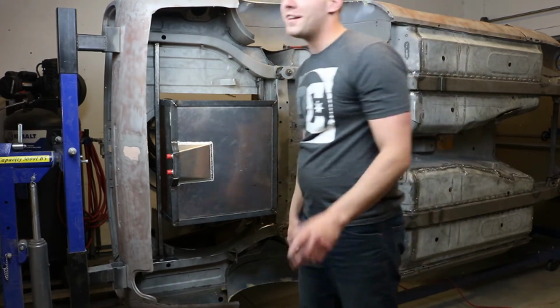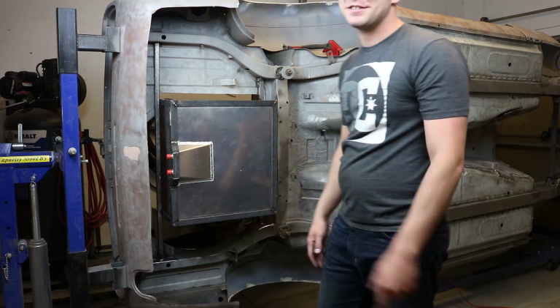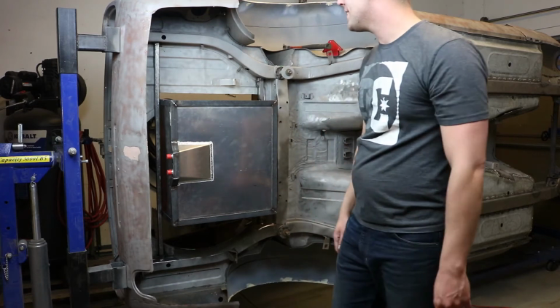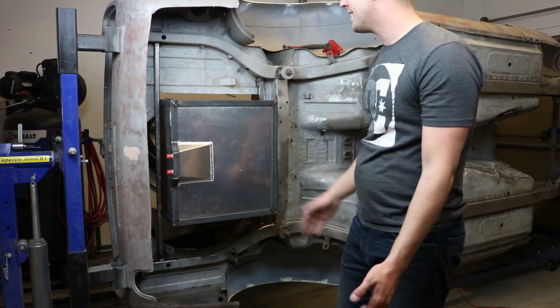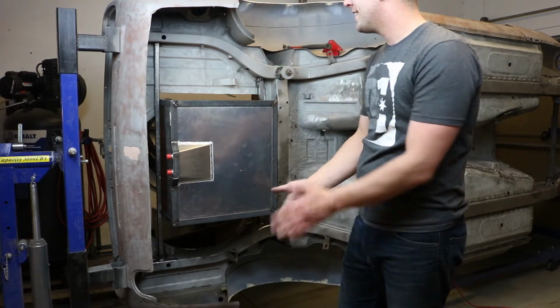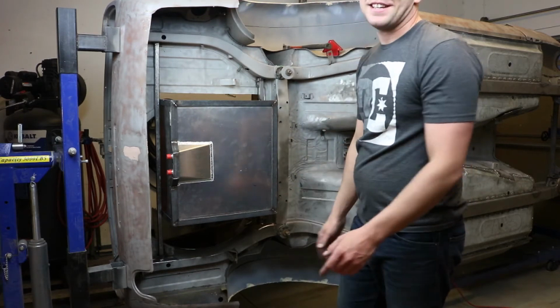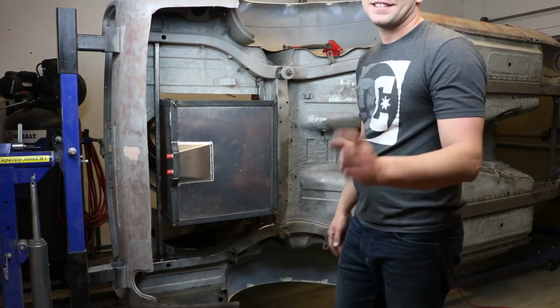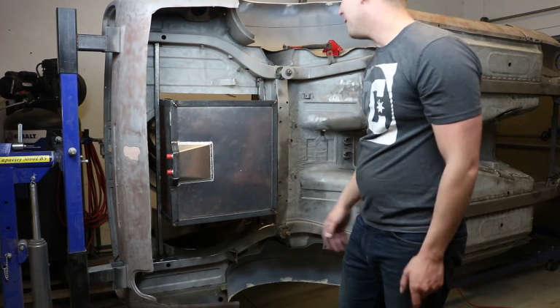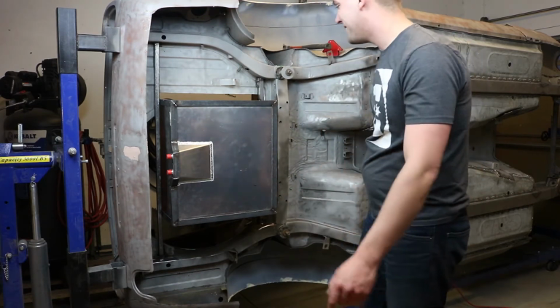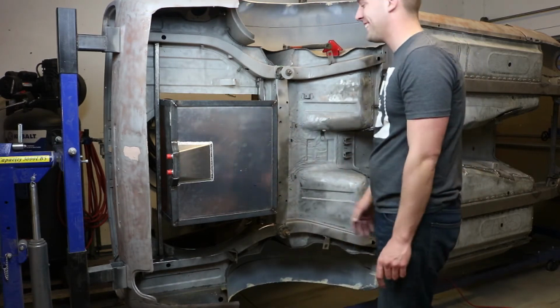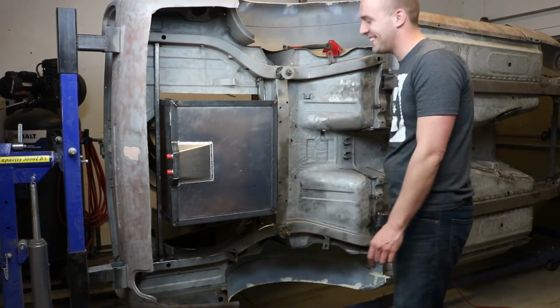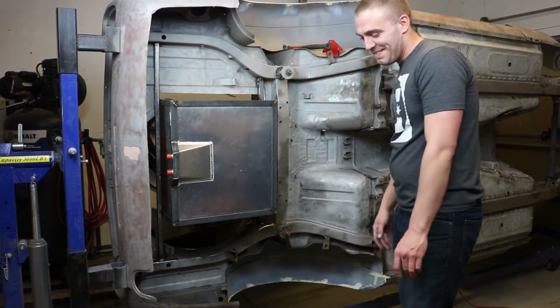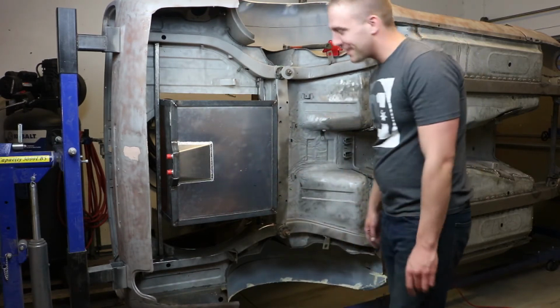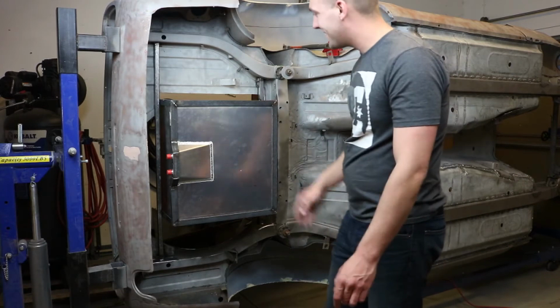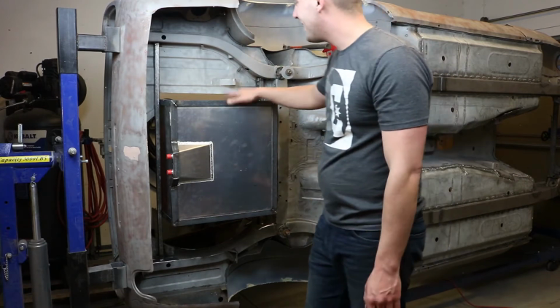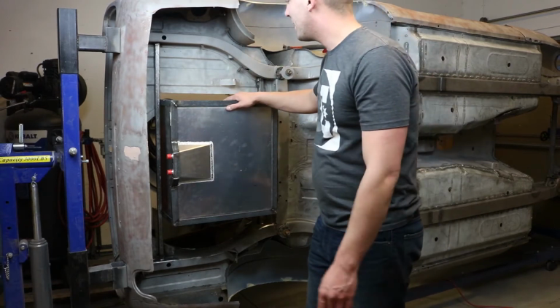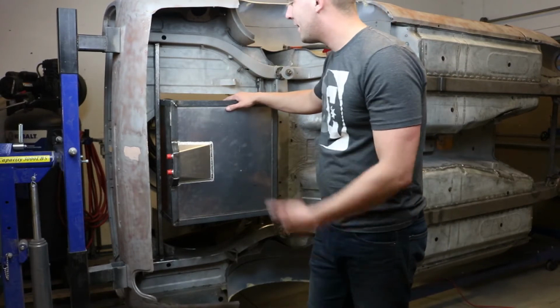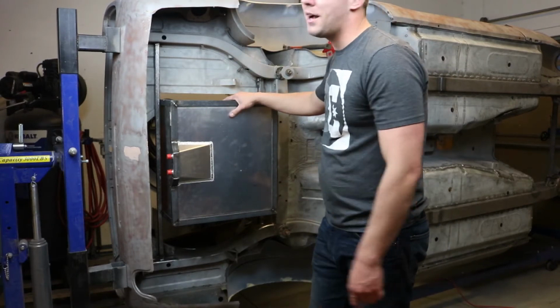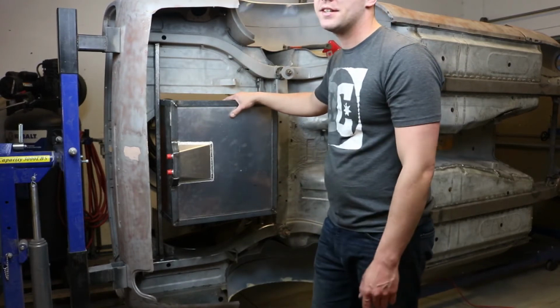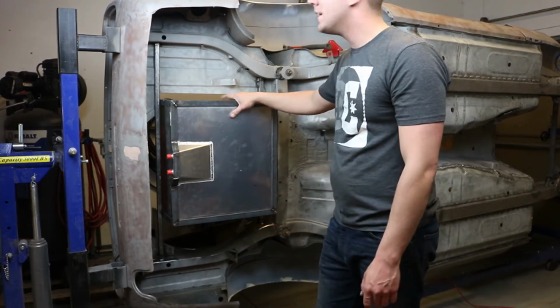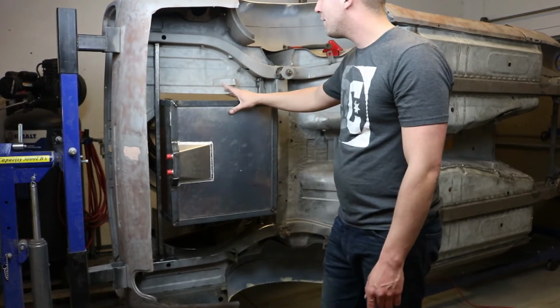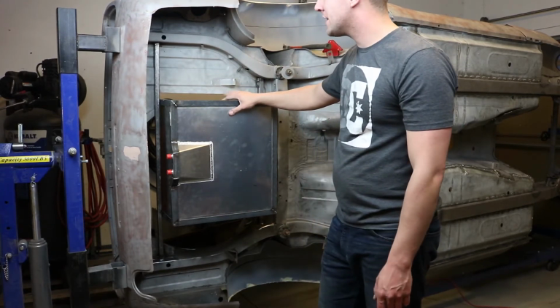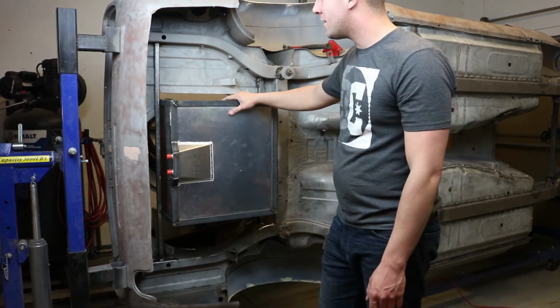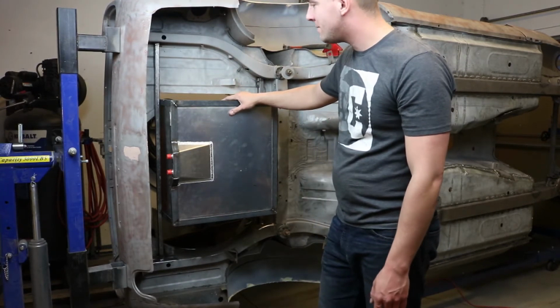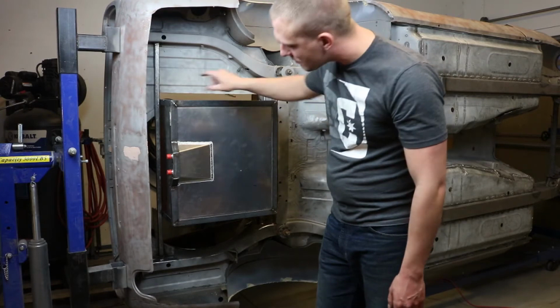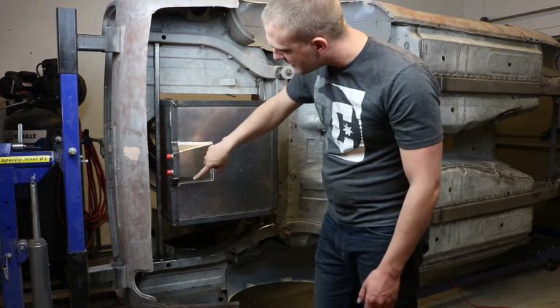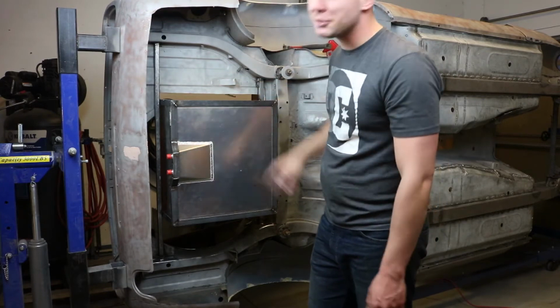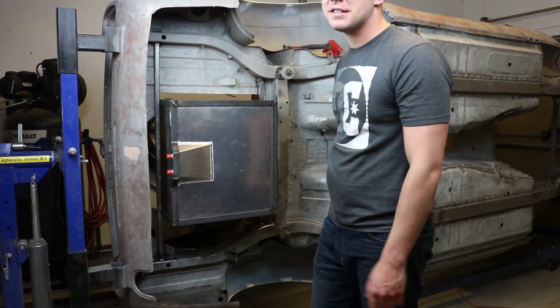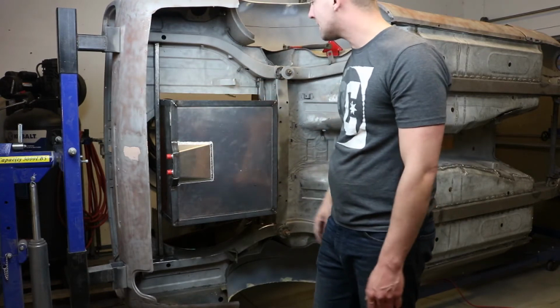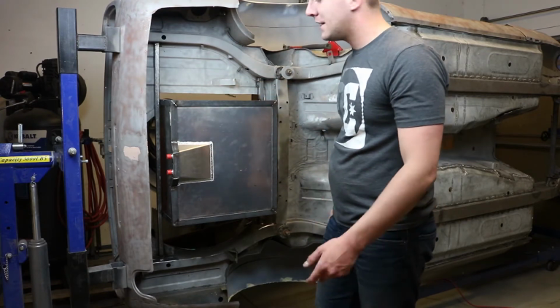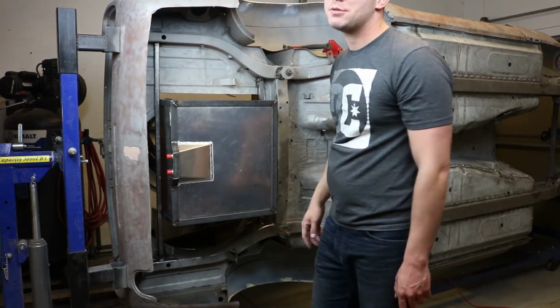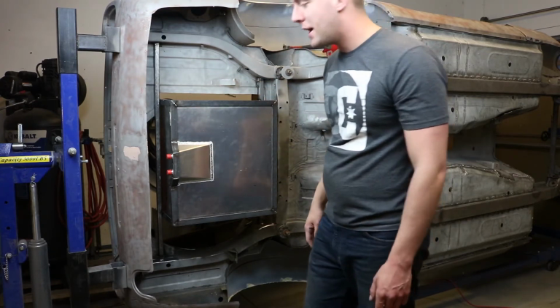I'm going to finish welding this into the car, see if I can get those patch panels installed, and then we'll see where we're at.